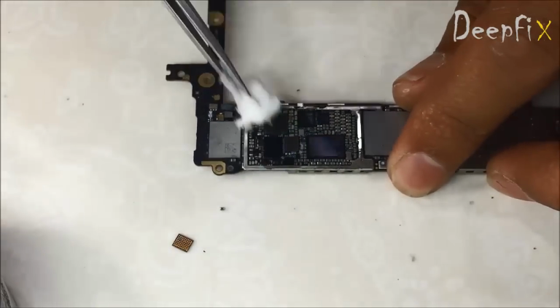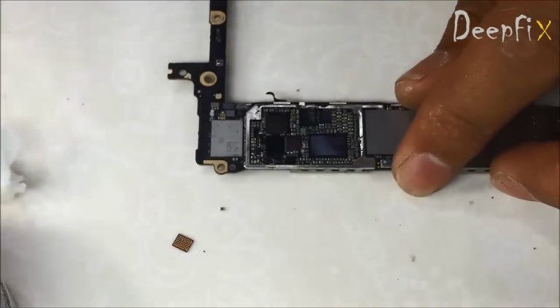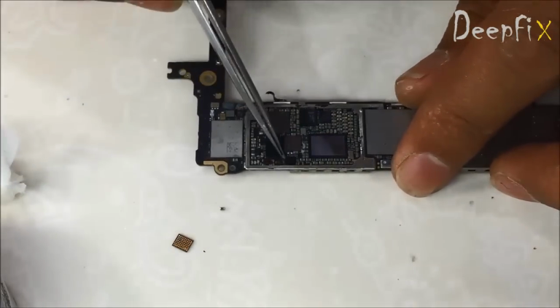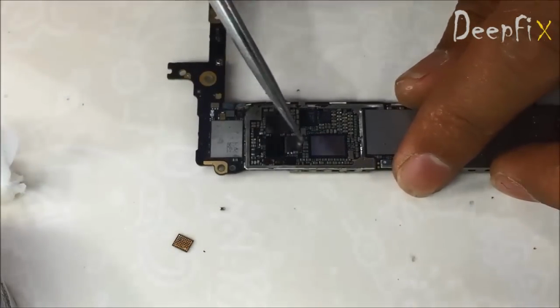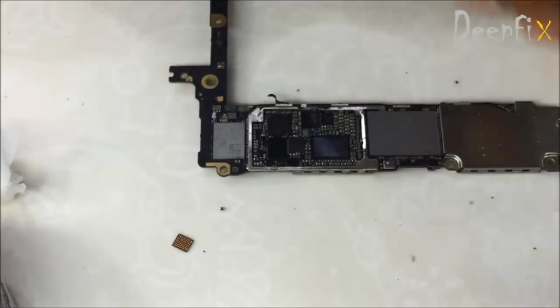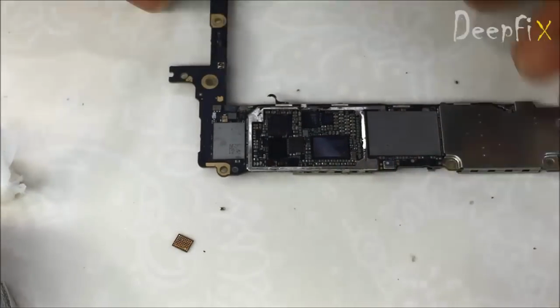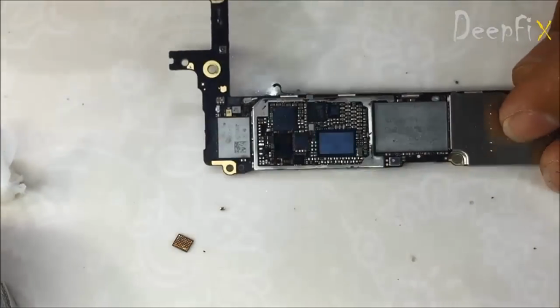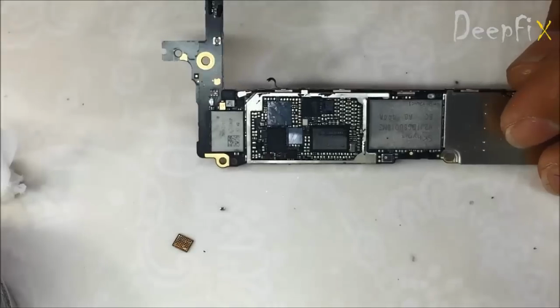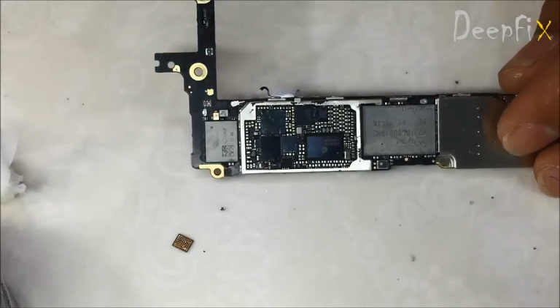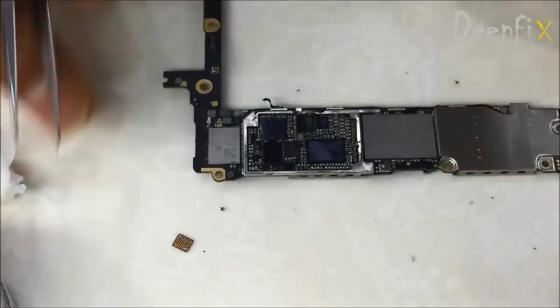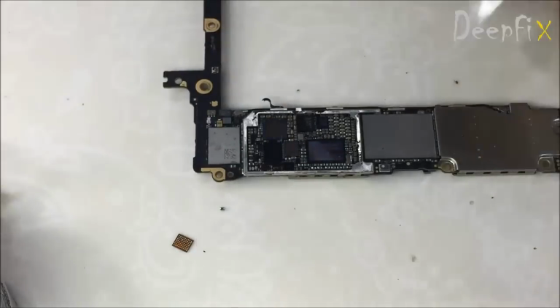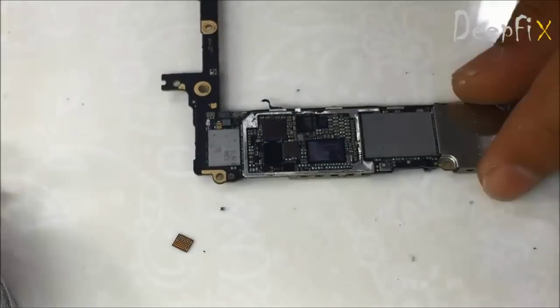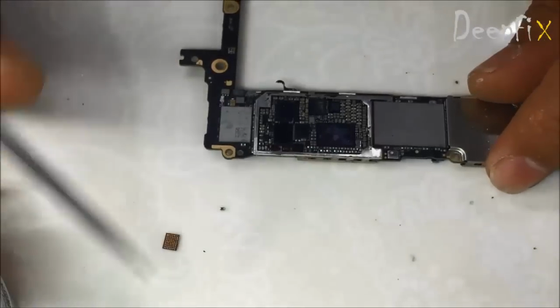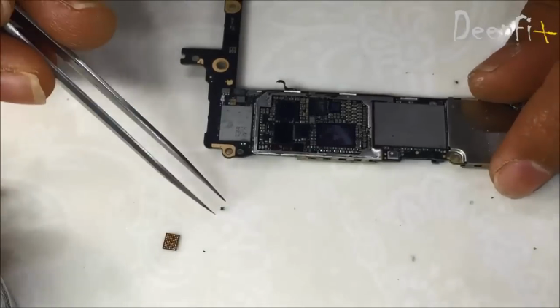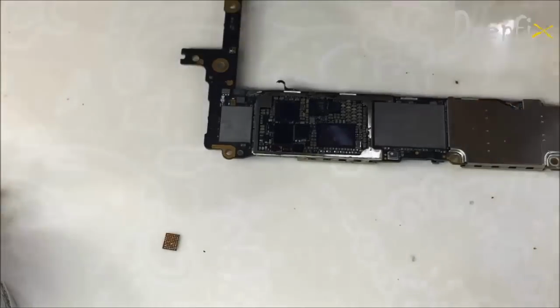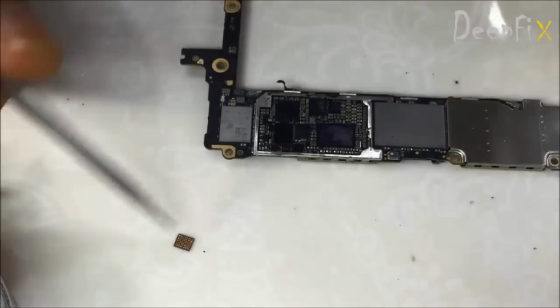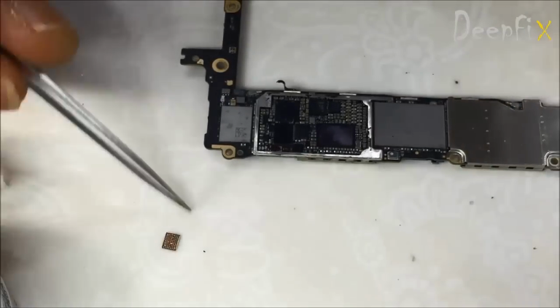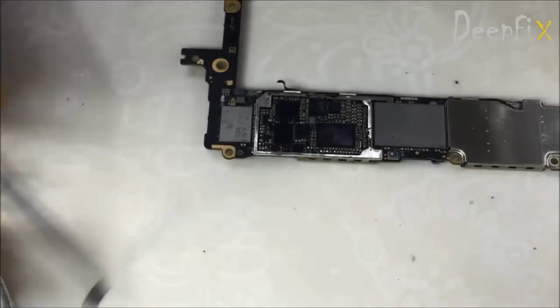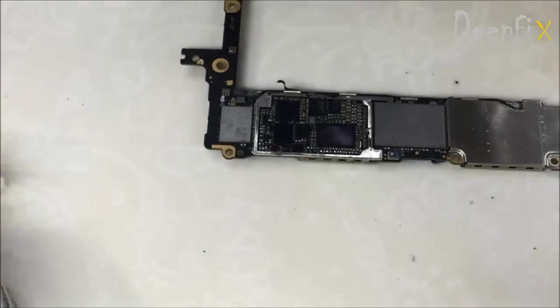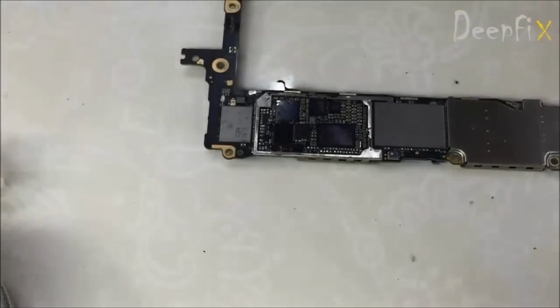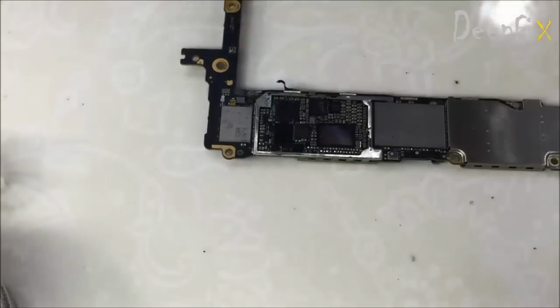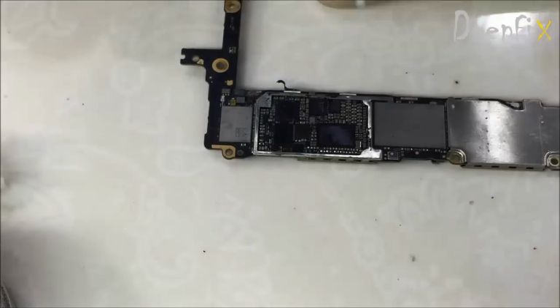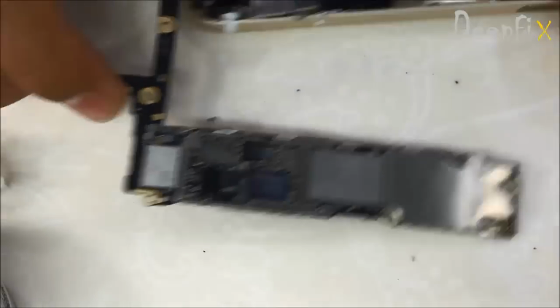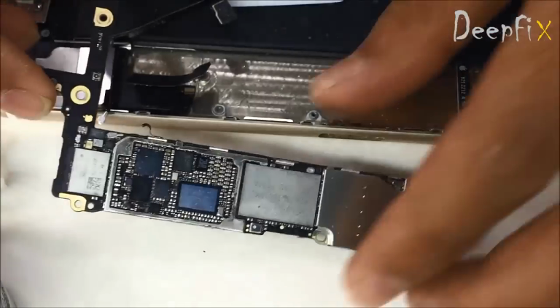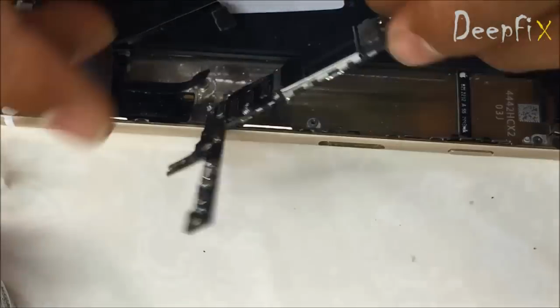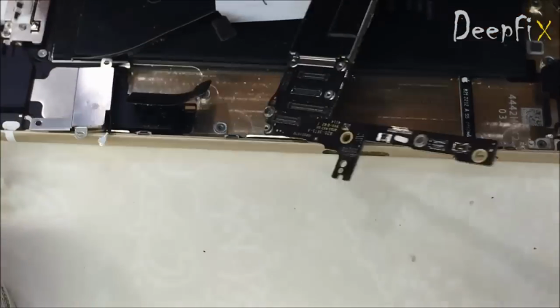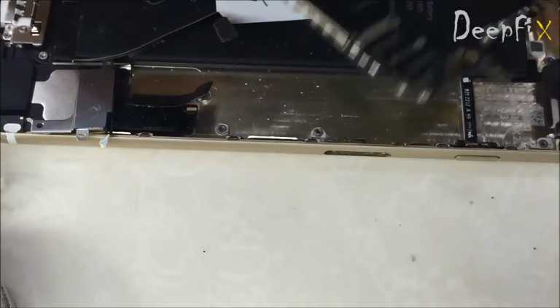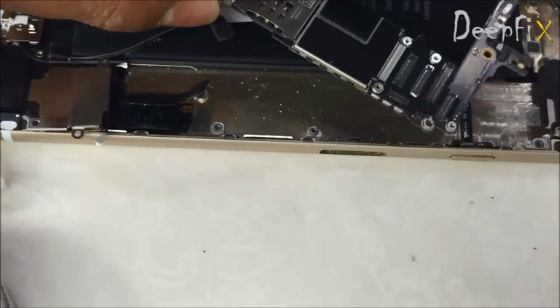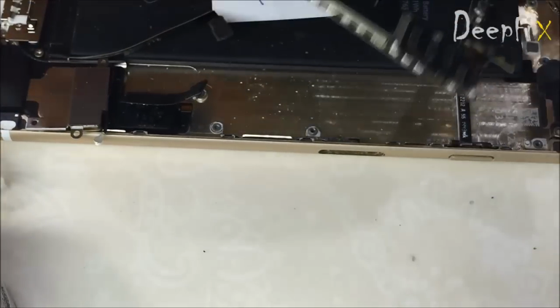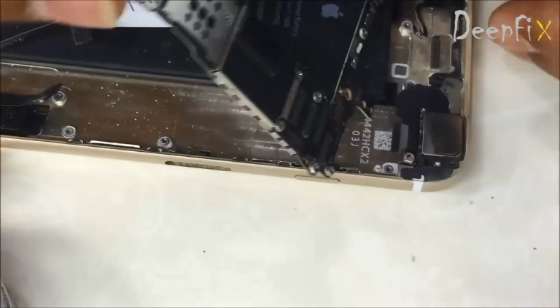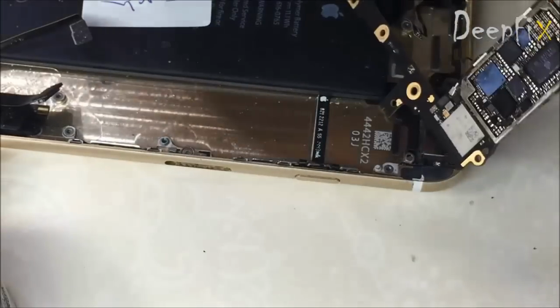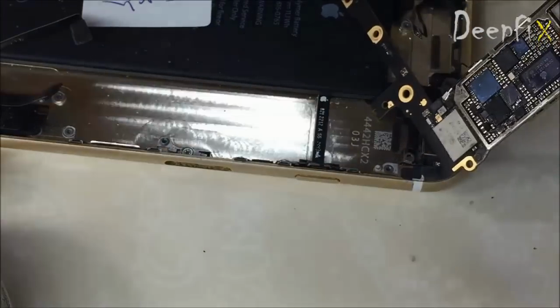It's done. No need to replace that capacitor — if you want you can, but if not, it doesn't matter. Let's check — I hope the job is done.